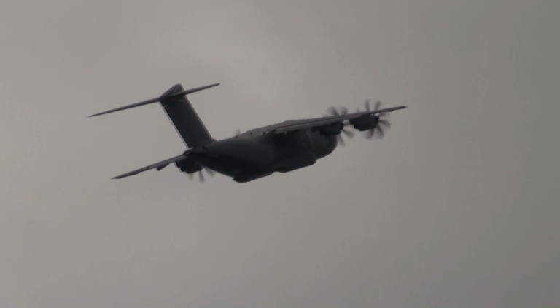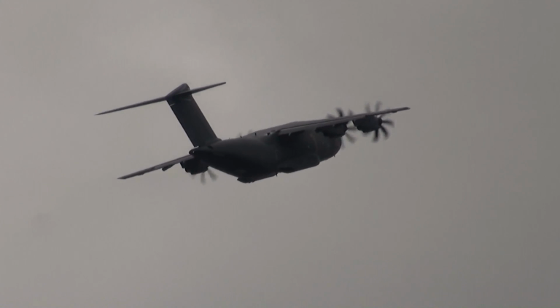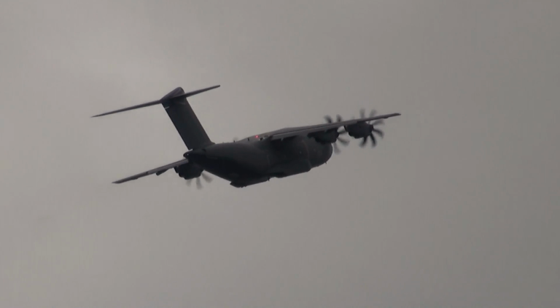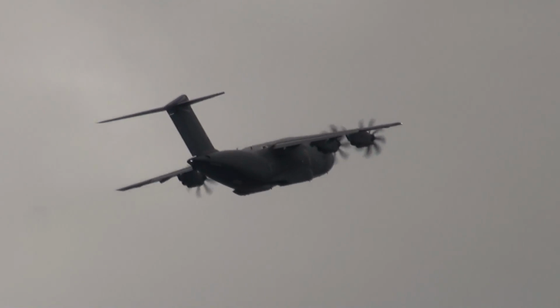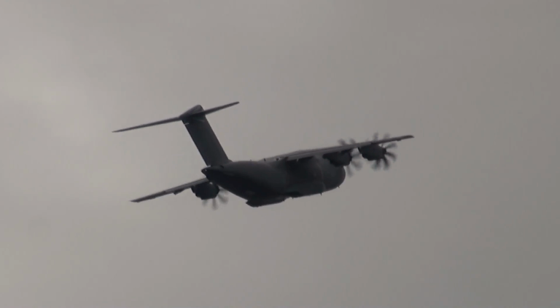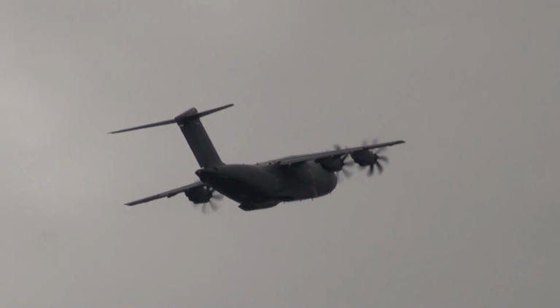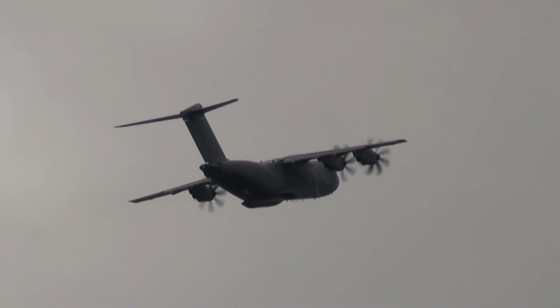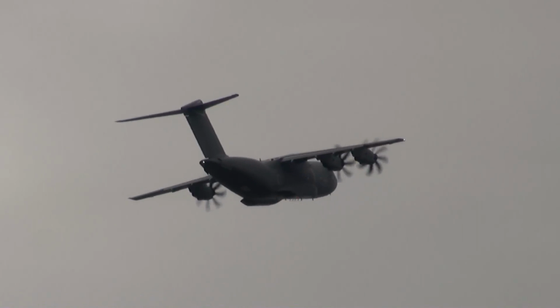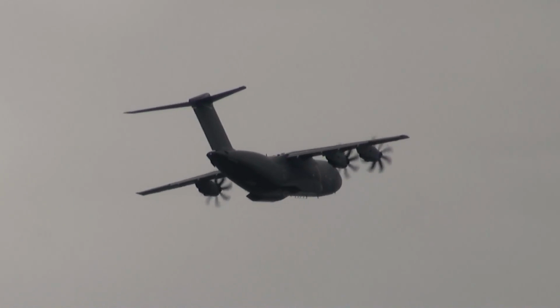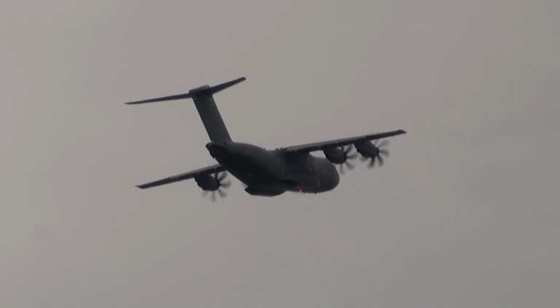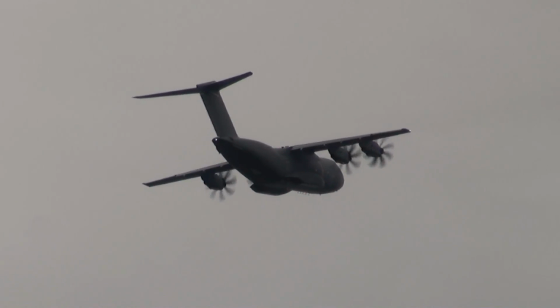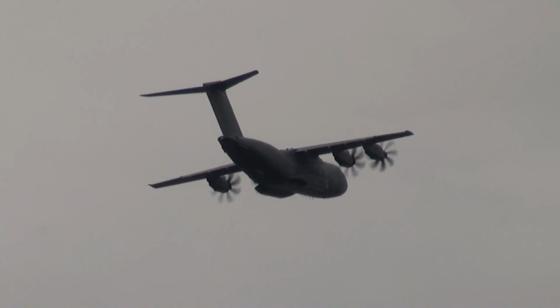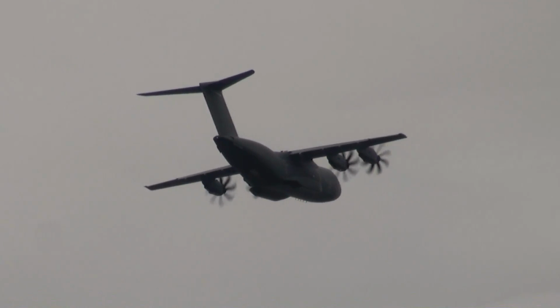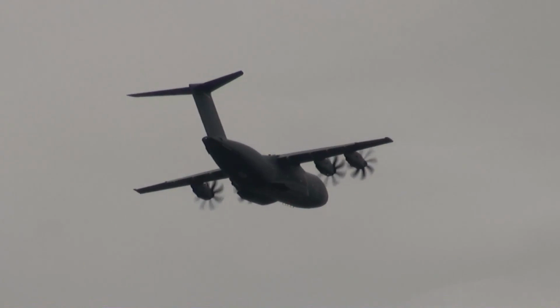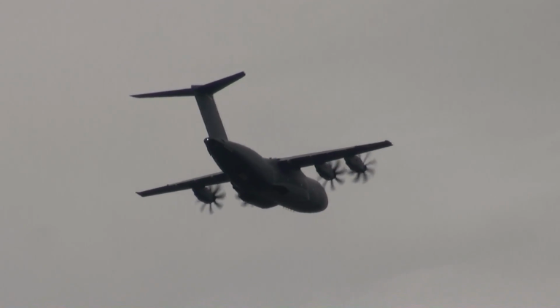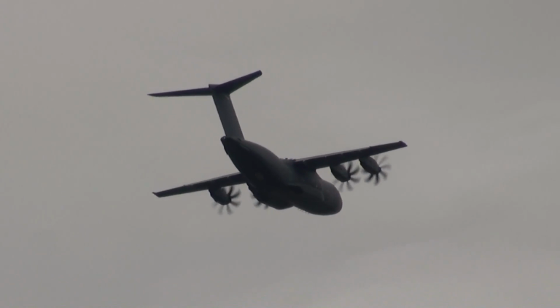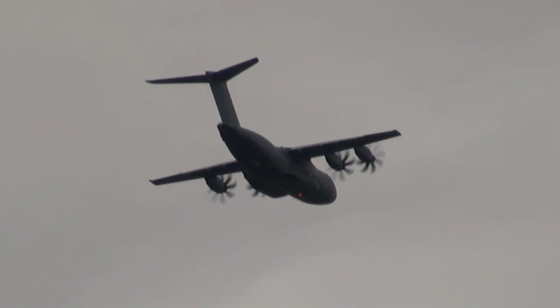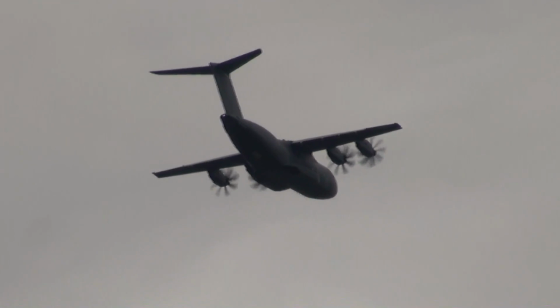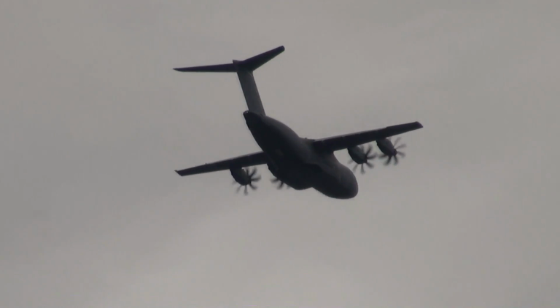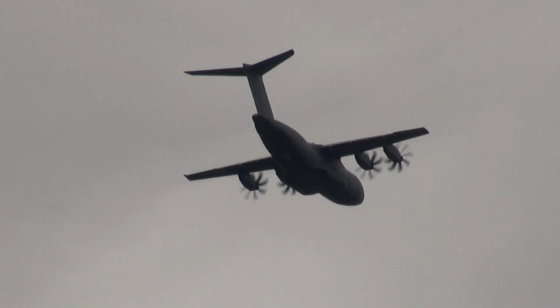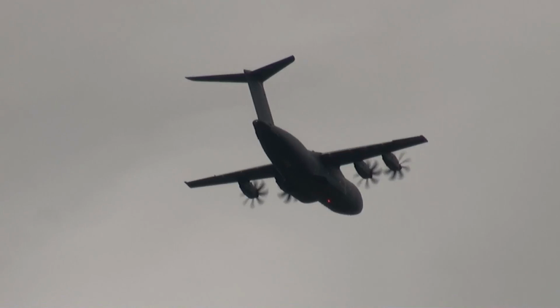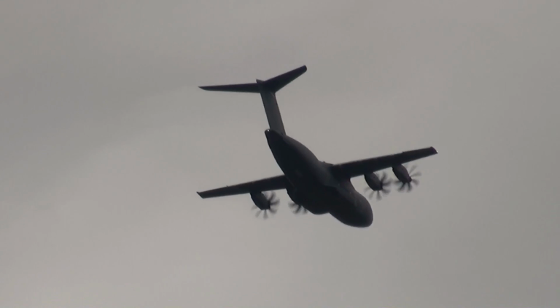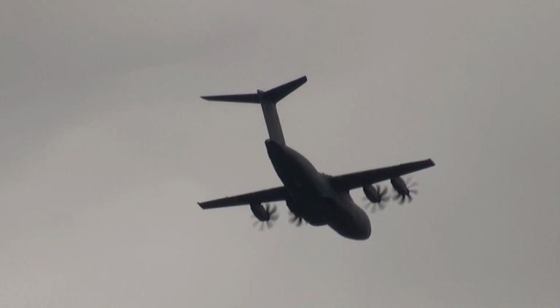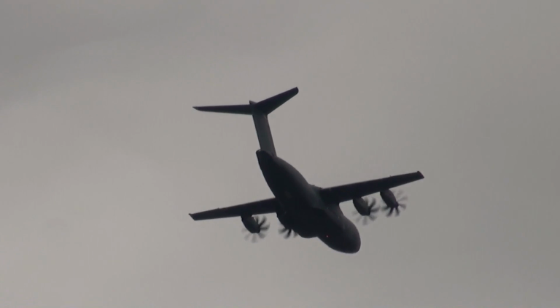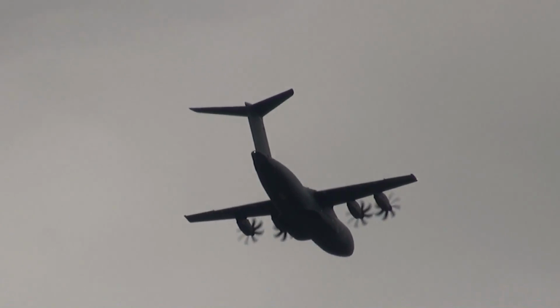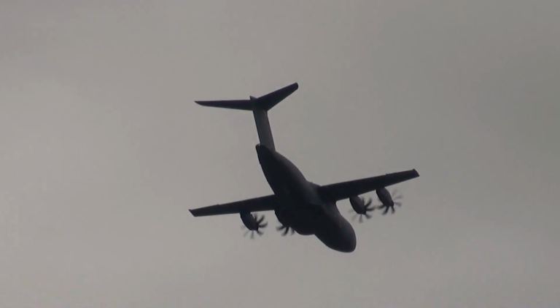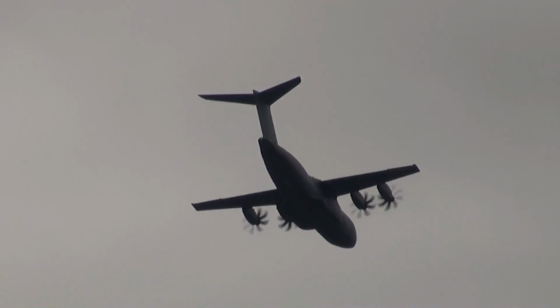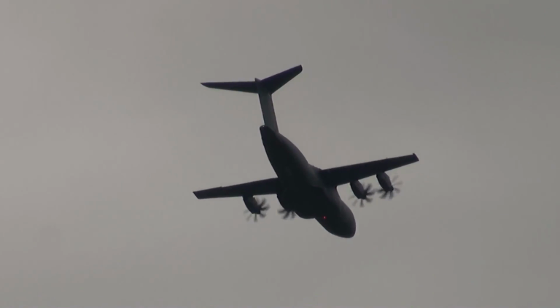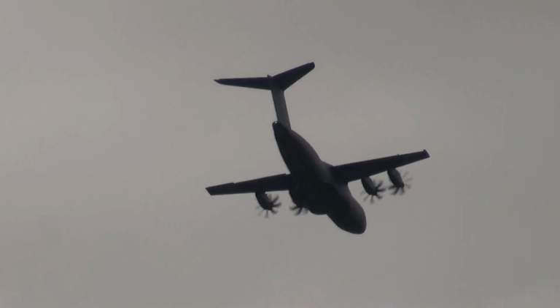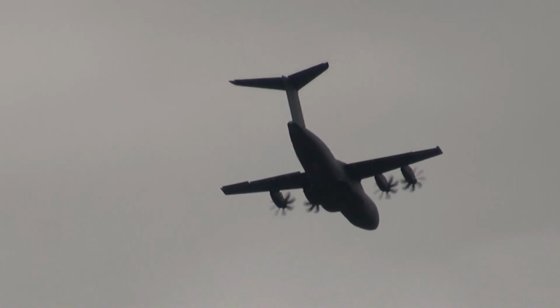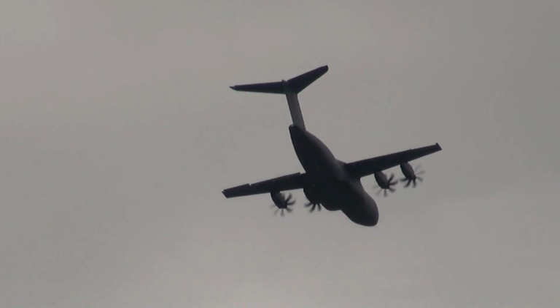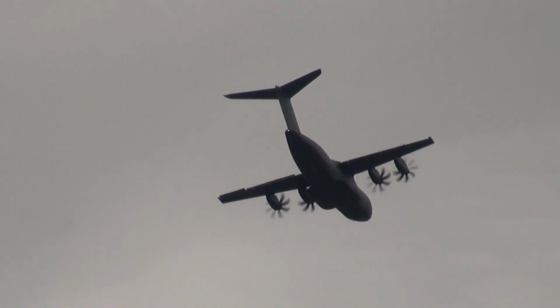Just a few aircraft here, but a few engines — a so-called Europrop TP400 with some 11,000 shaft horsepower each.